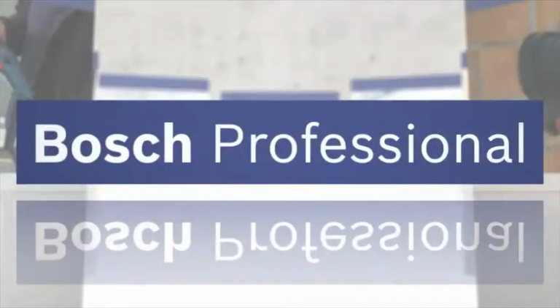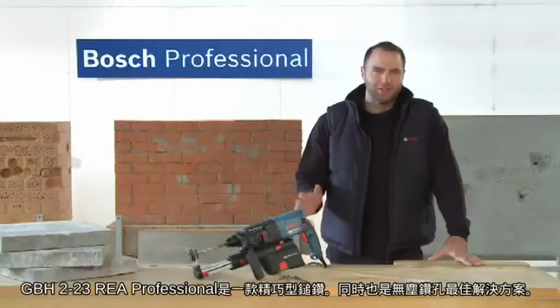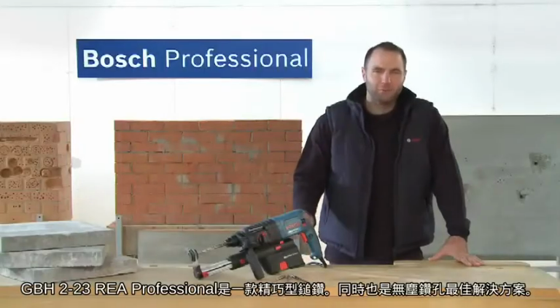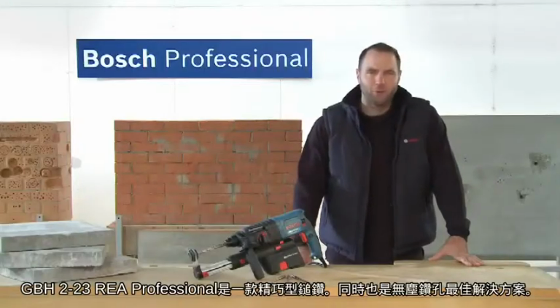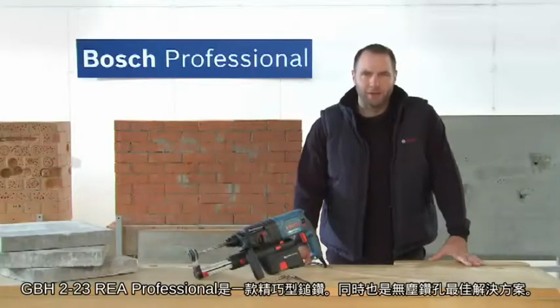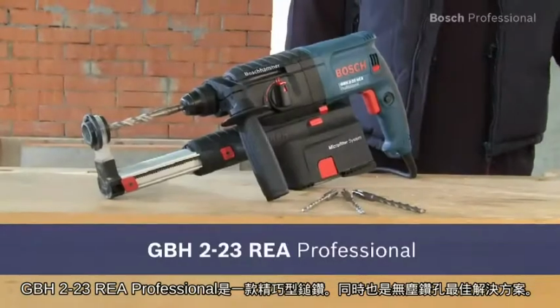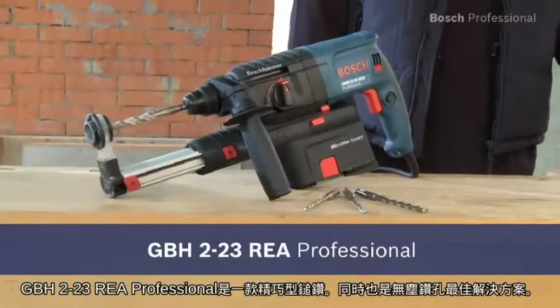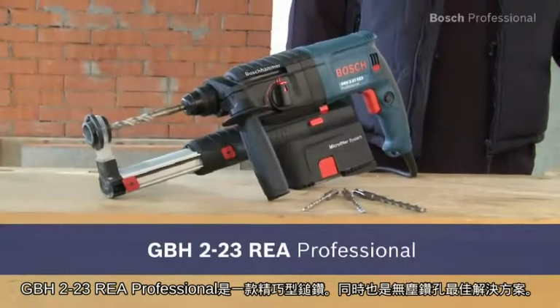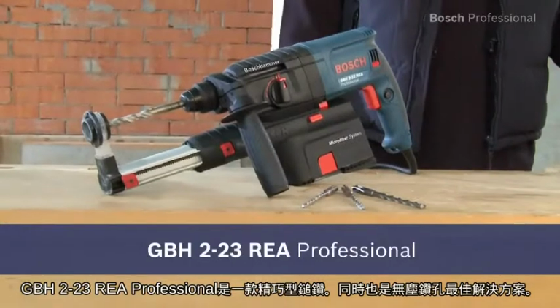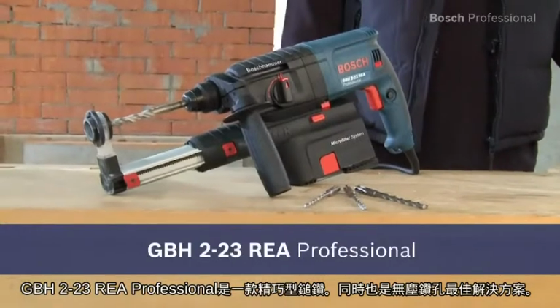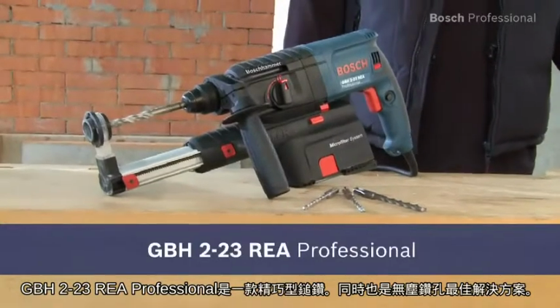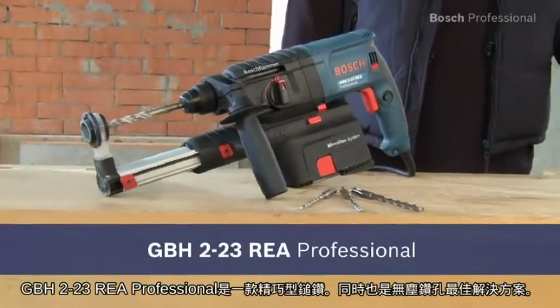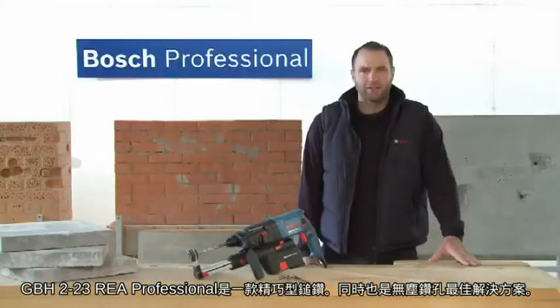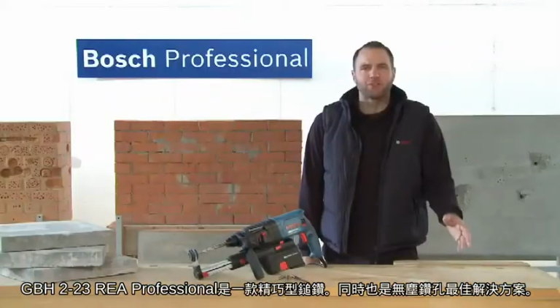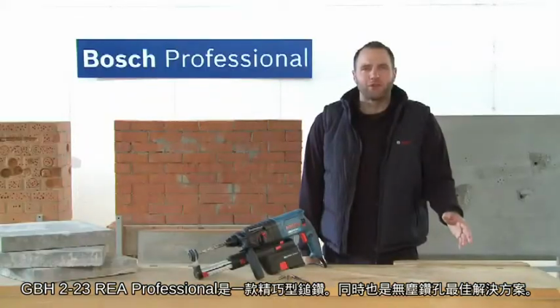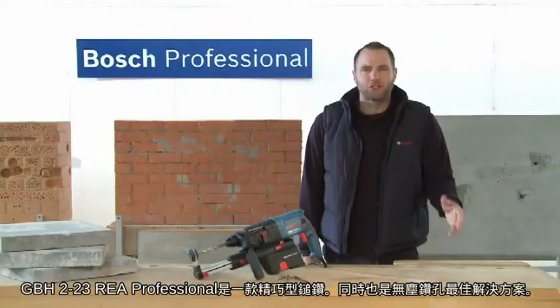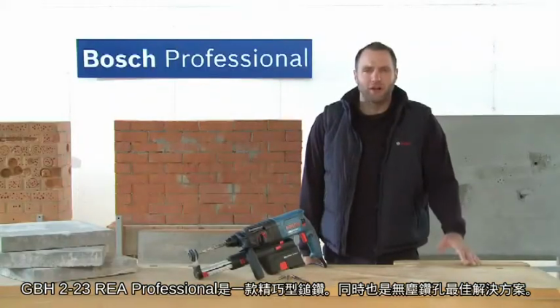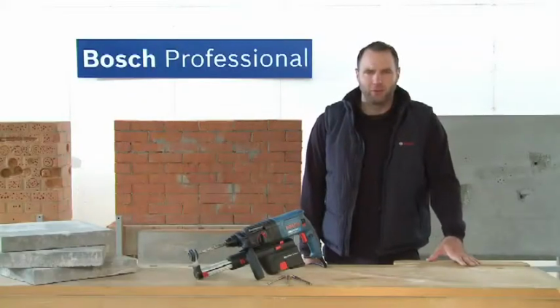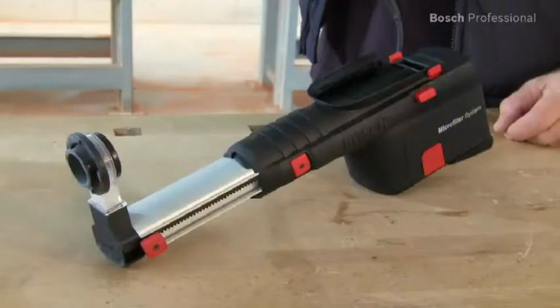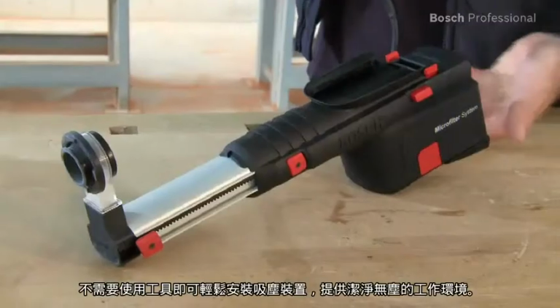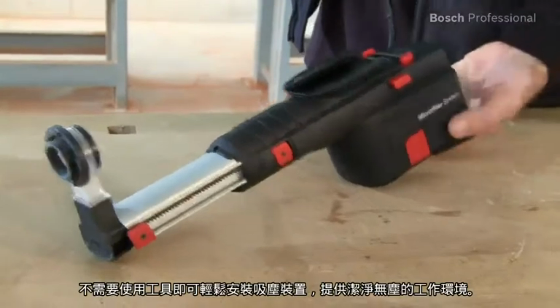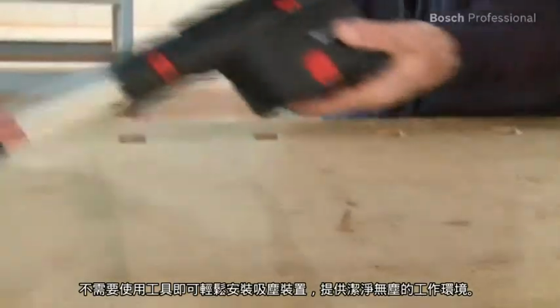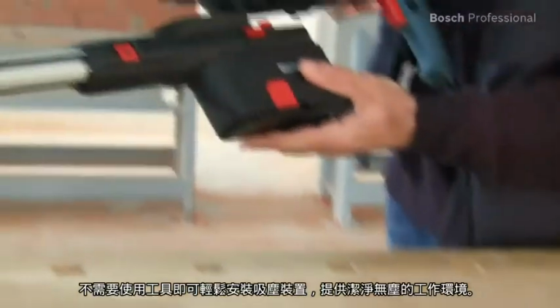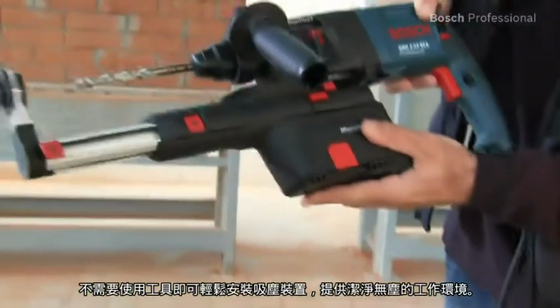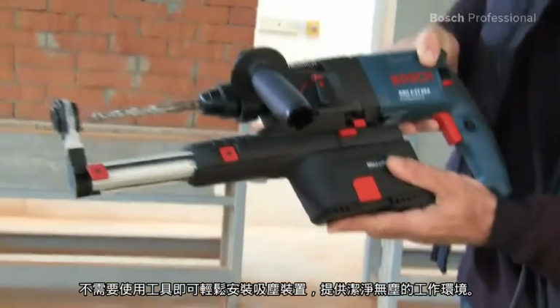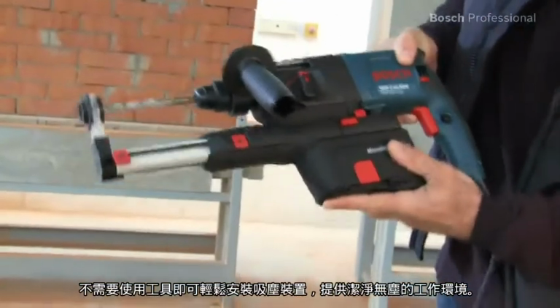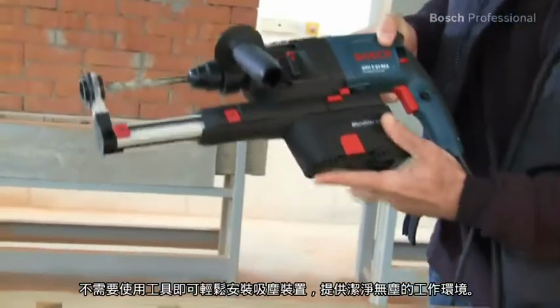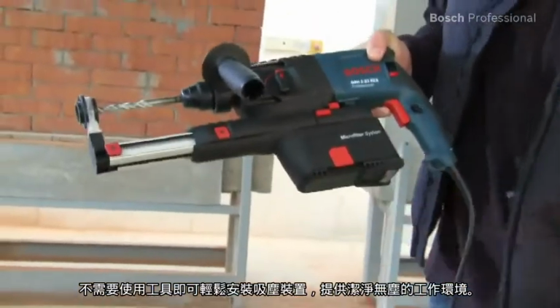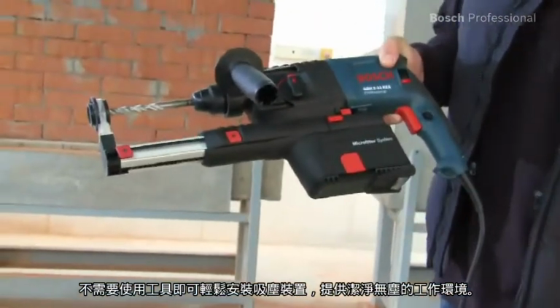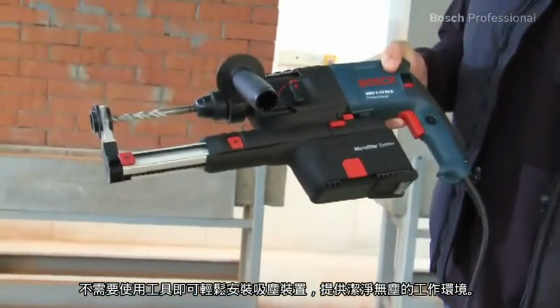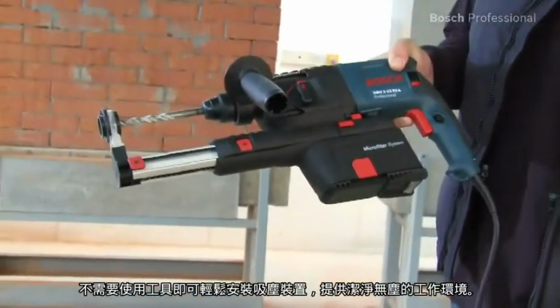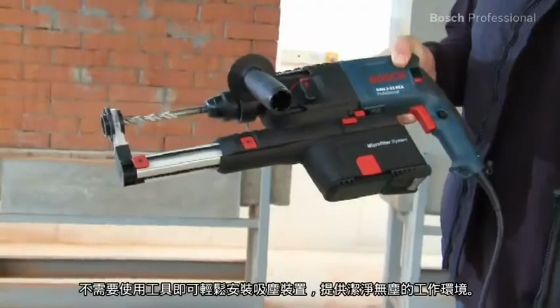This is the compact GBH223REA professional rotary hammer, the professional solution for dust free drilling. You can fit the dust extraction unit very easily and without any tools for clean and dust free working.